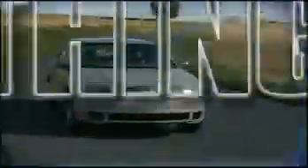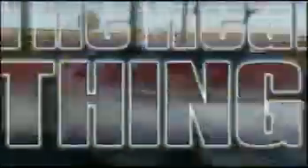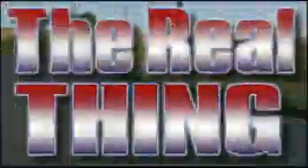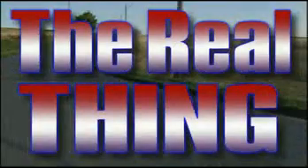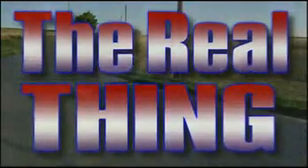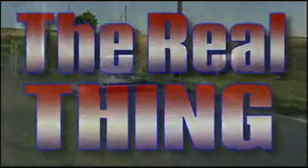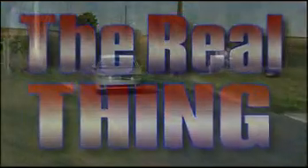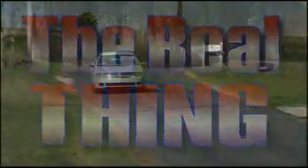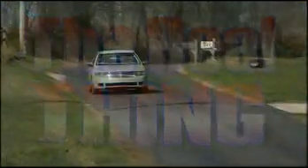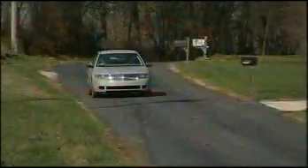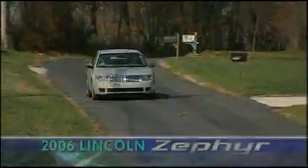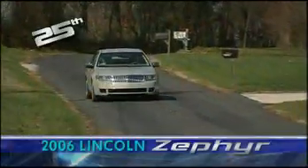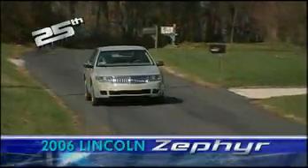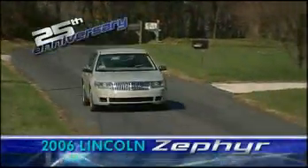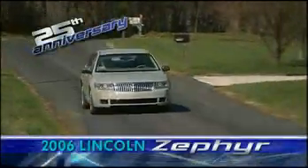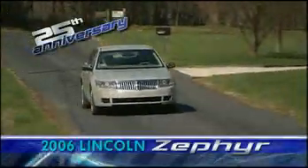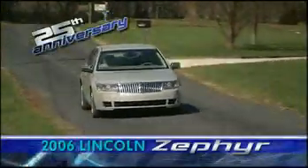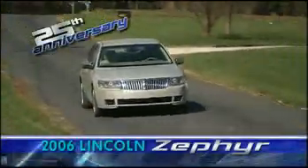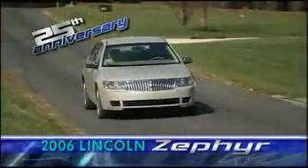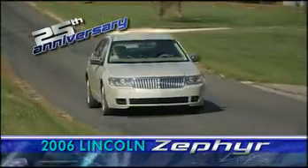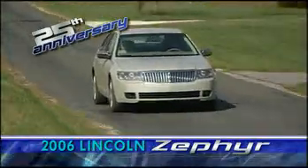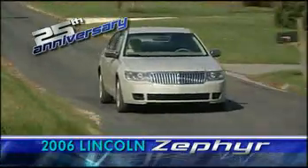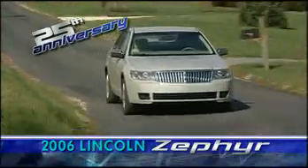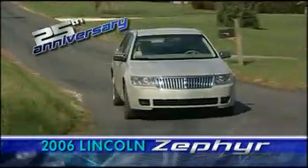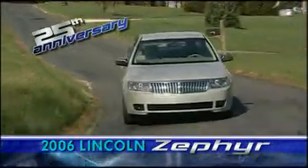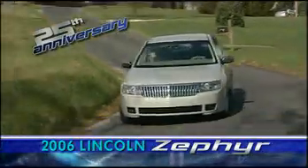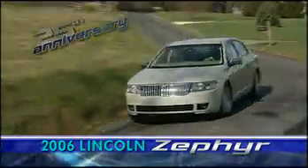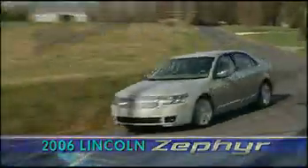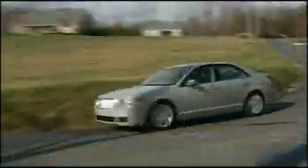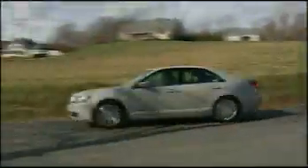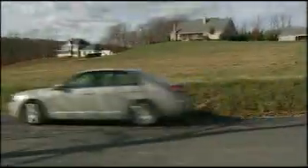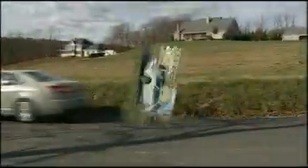The Lincoln Zephyr name is an American luxury car classic, last used in 1942, but the 2006 Zephyr is as modern as a Lincoln can get.